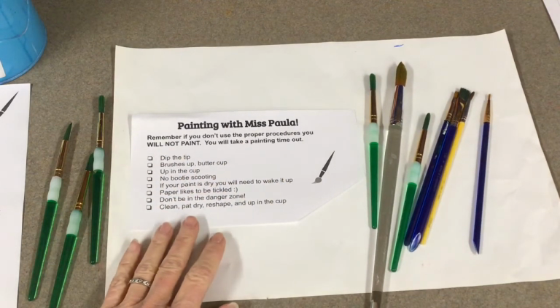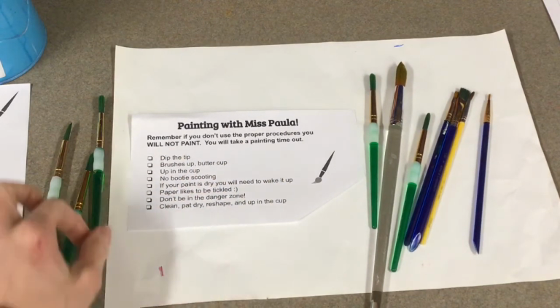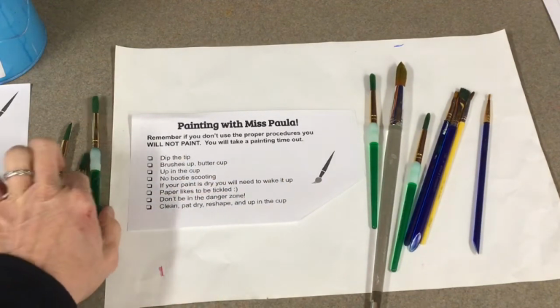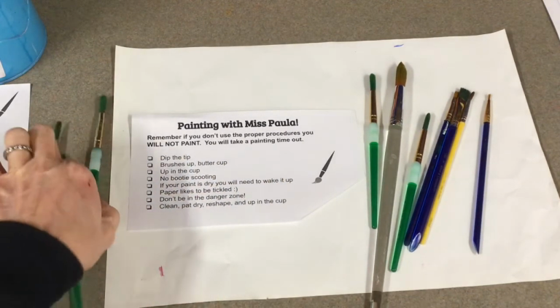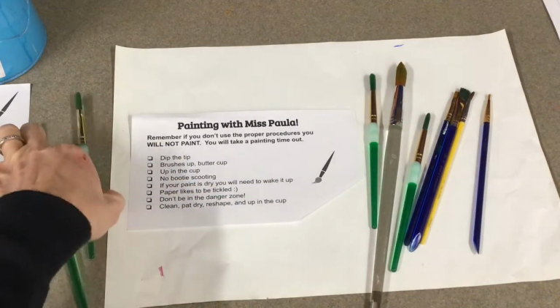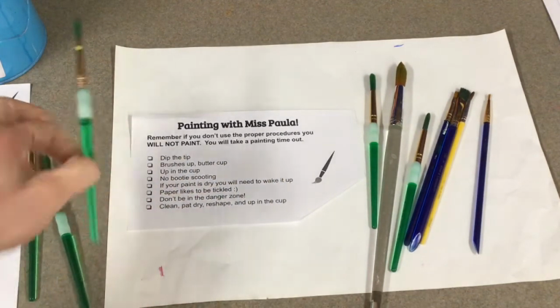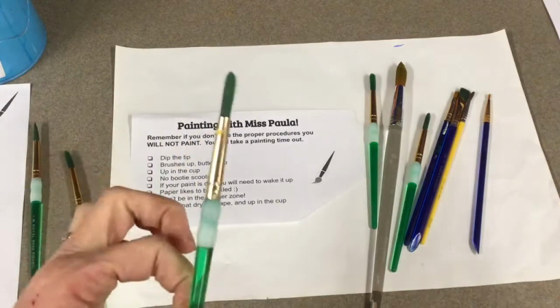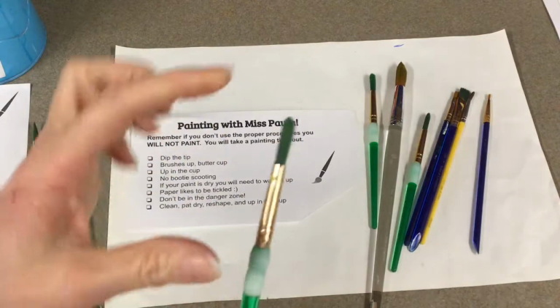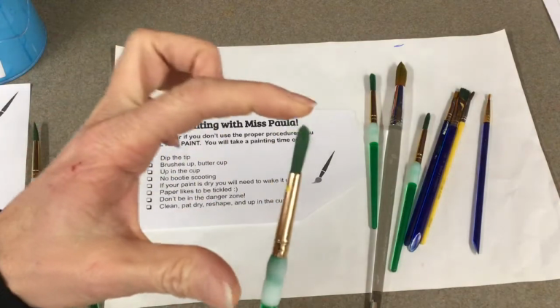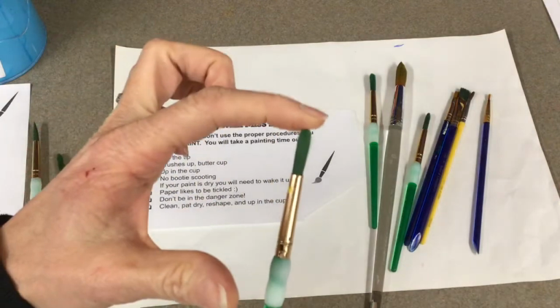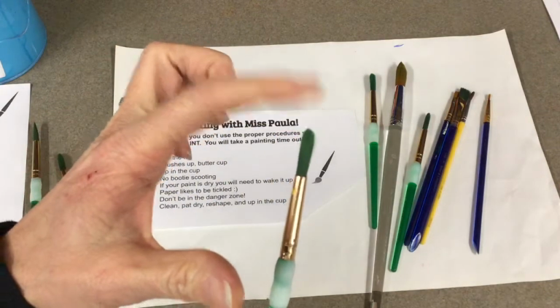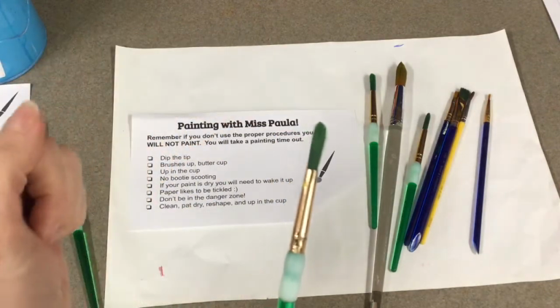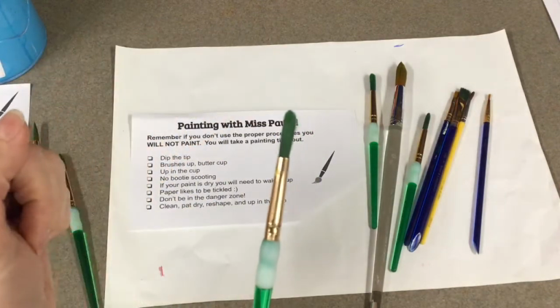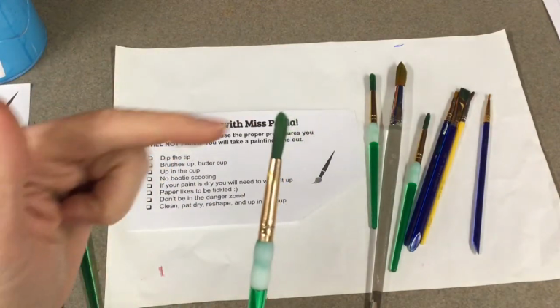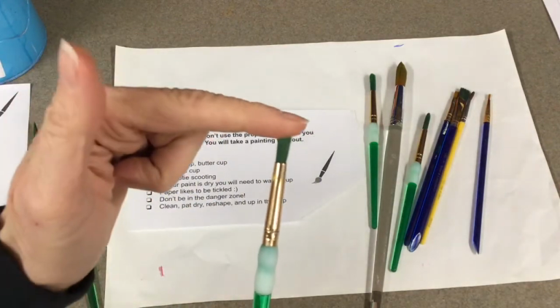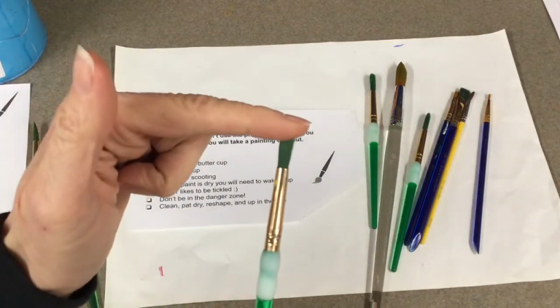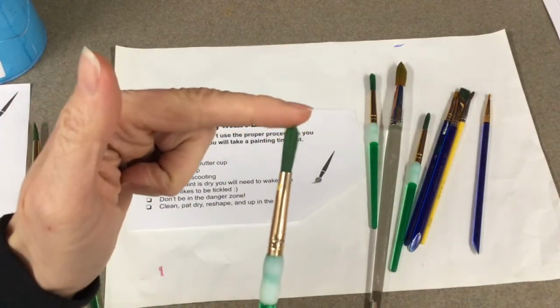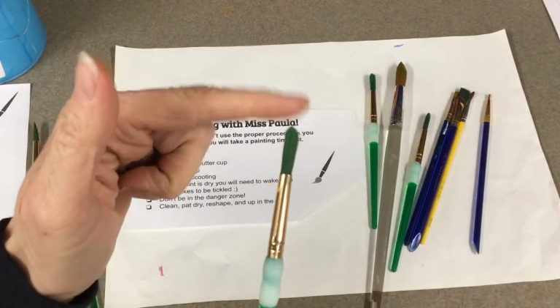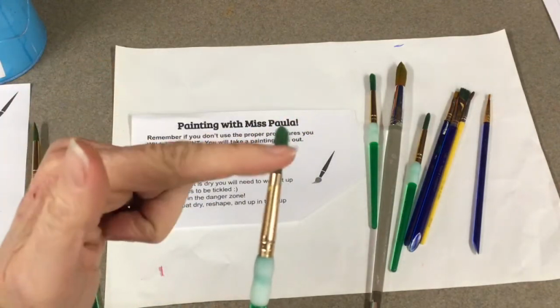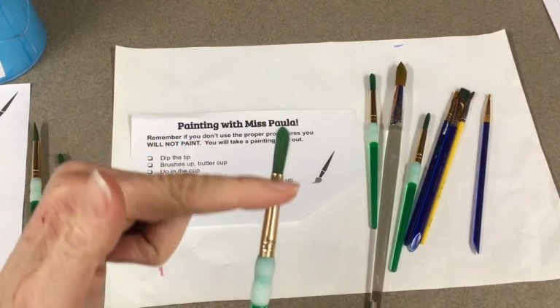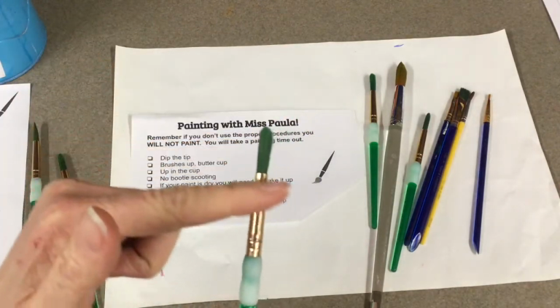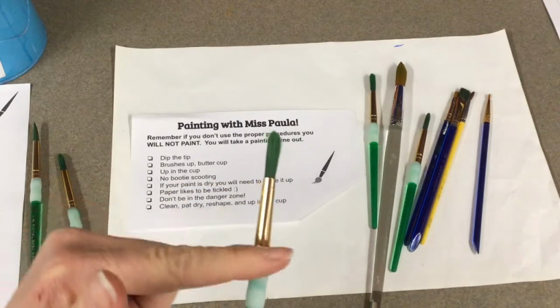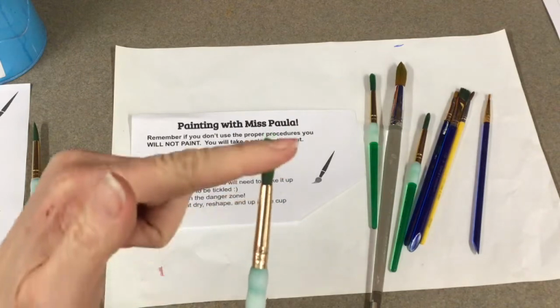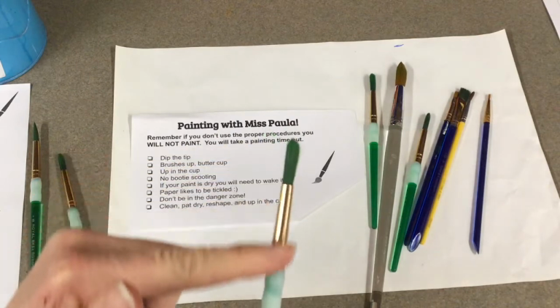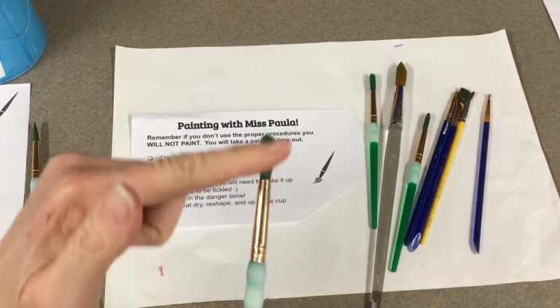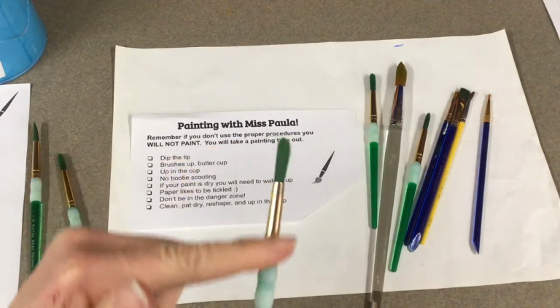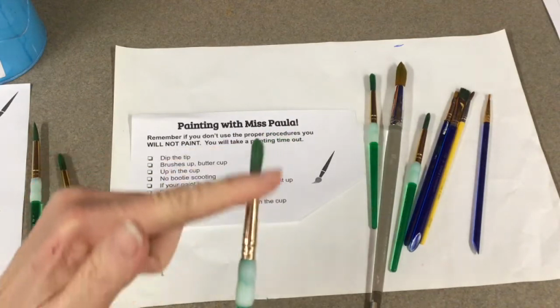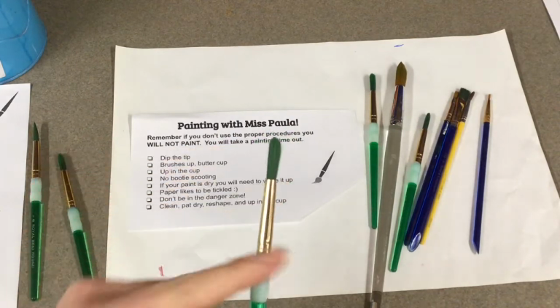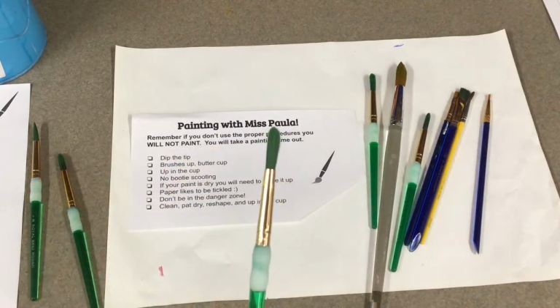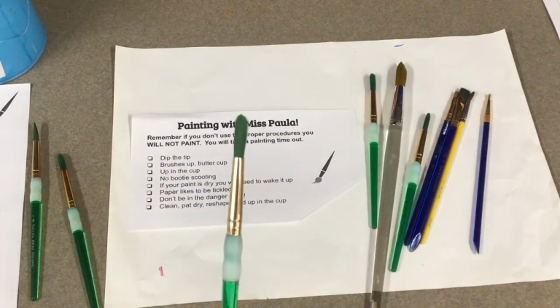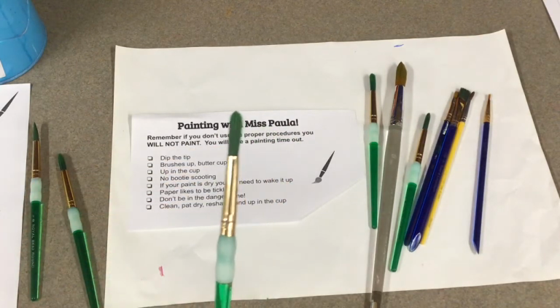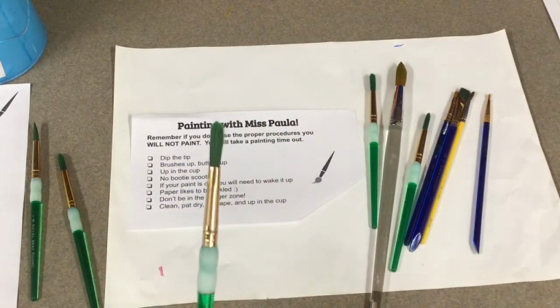The first thing is you only dip the tip of the paintbrush - just the tip needs to go into the paint. I don't want to see paint all over the ferrule. There's no need for that.